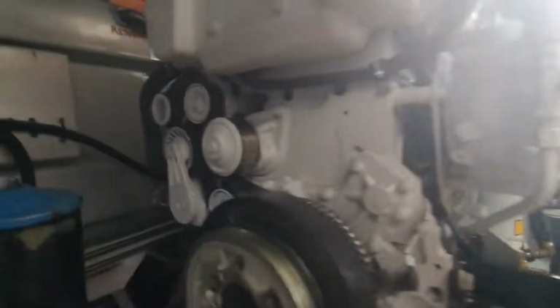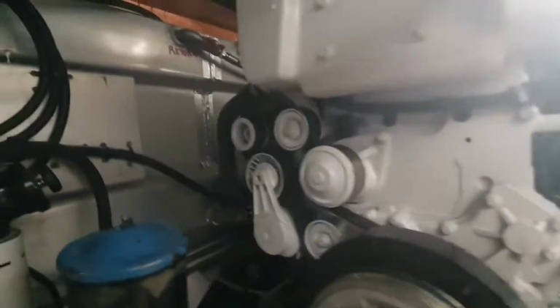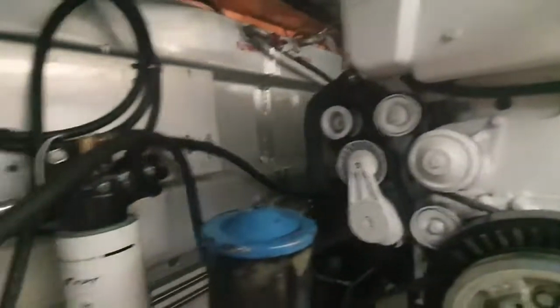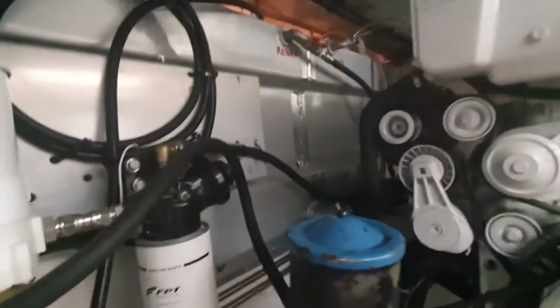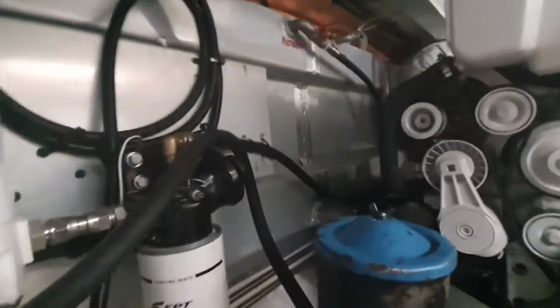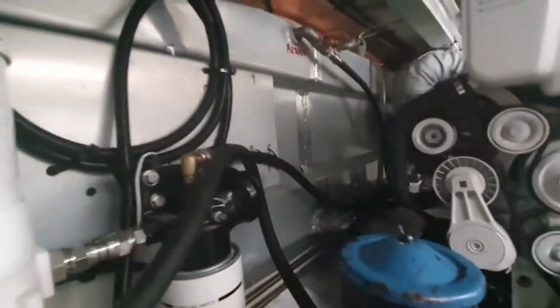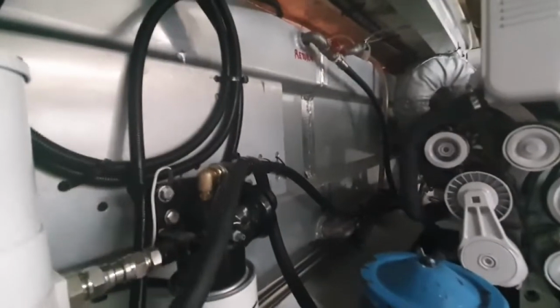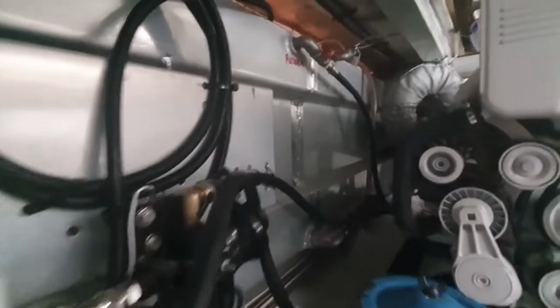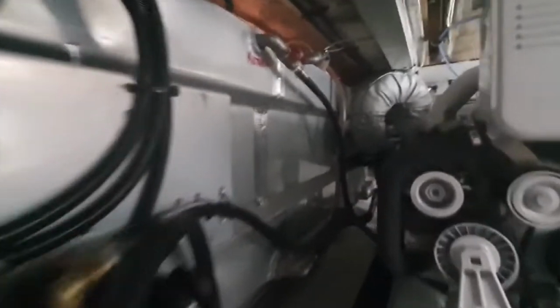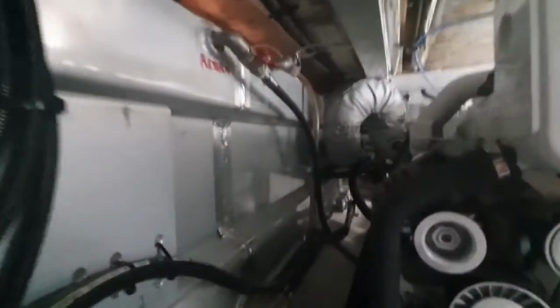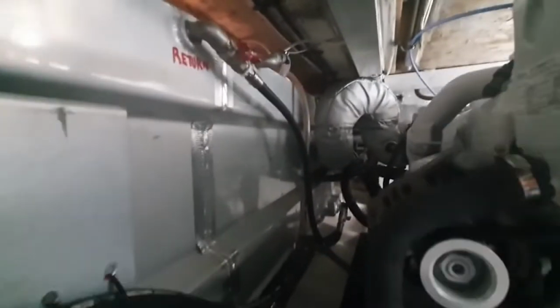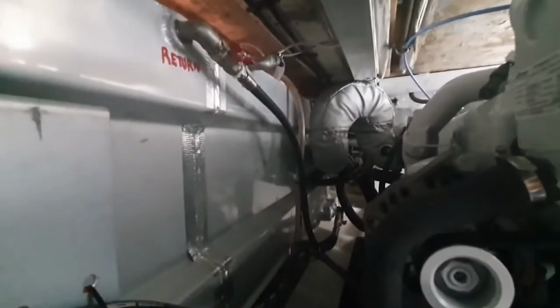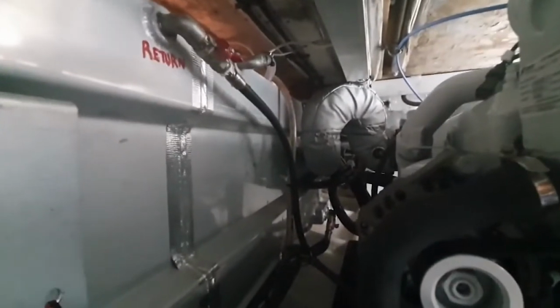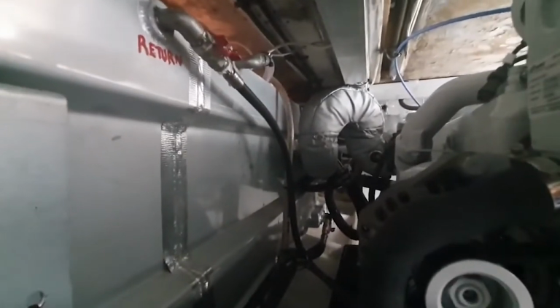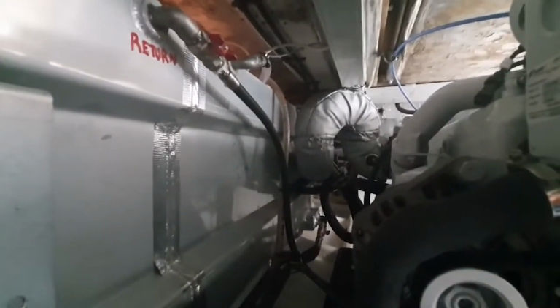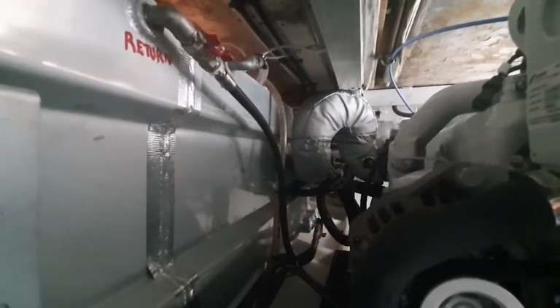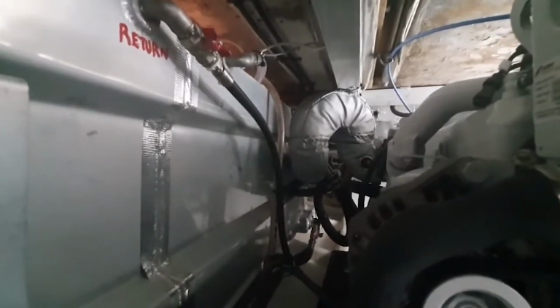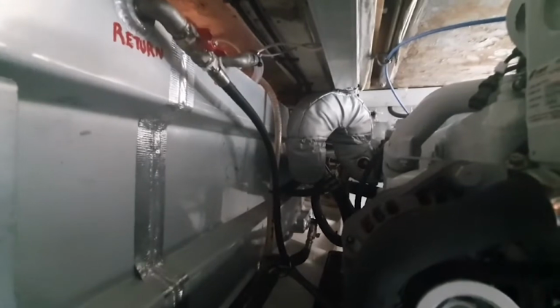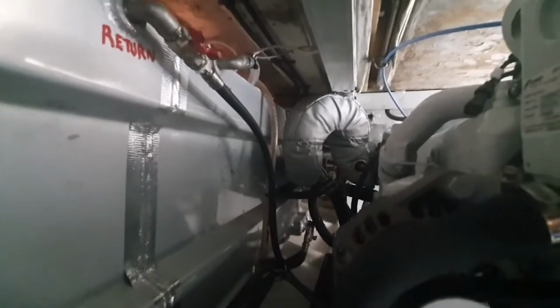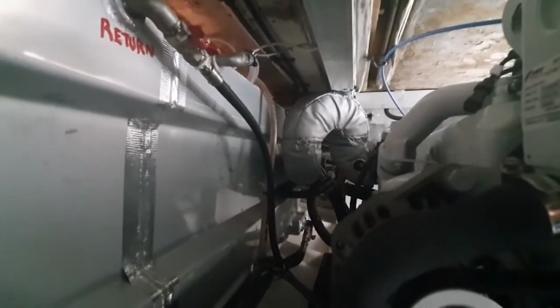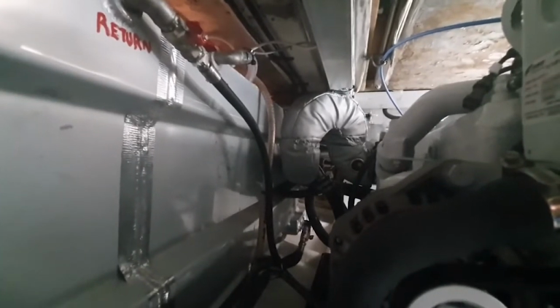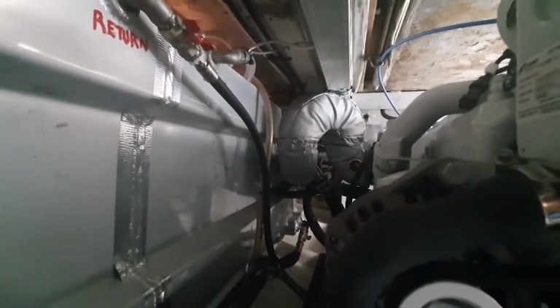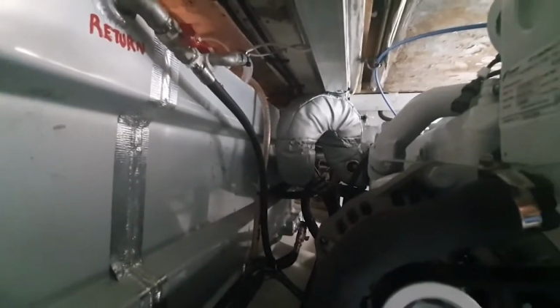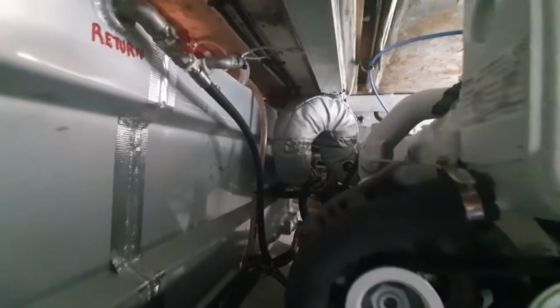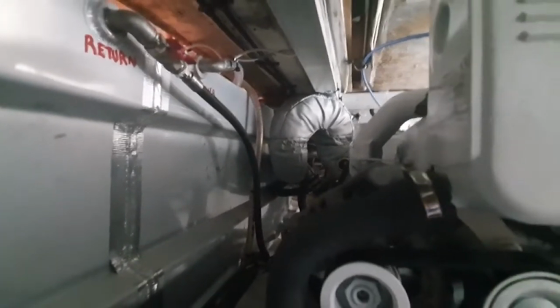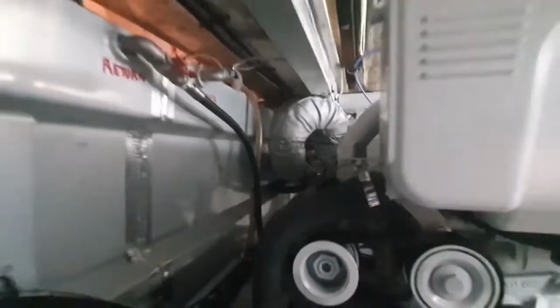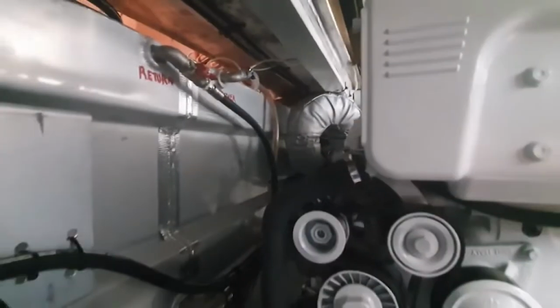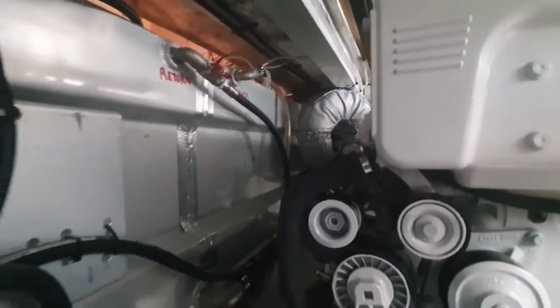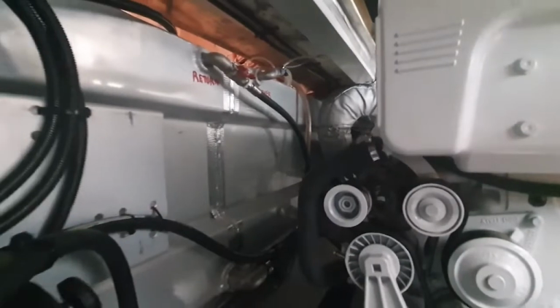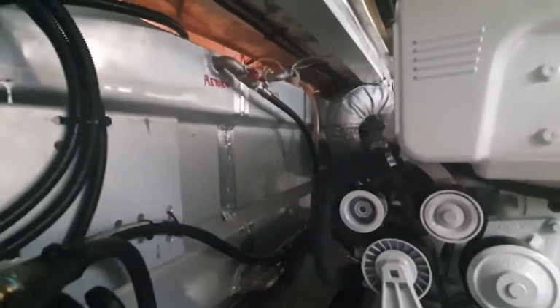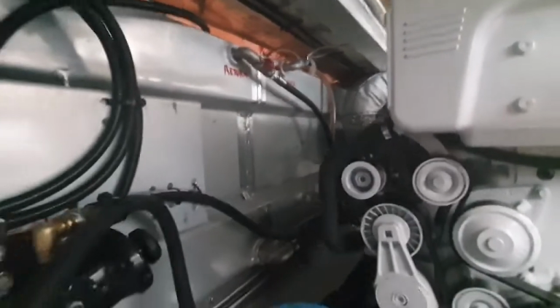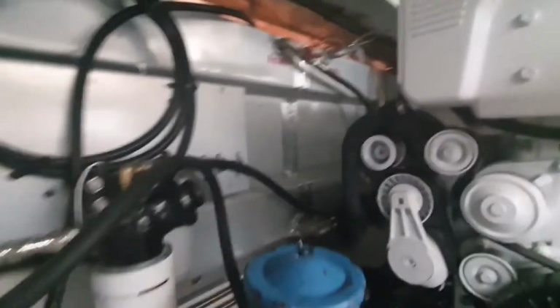I believe close to 1500 litres of fuel on board this vessel. You can see down the back there we have the other riser, which being so tight, comes up, over and flicks down and underneath itself just to make sure that there is no water that ever enters back into the engine.